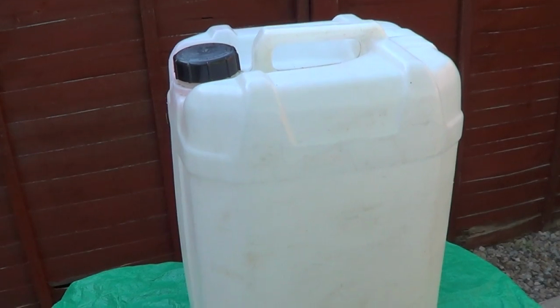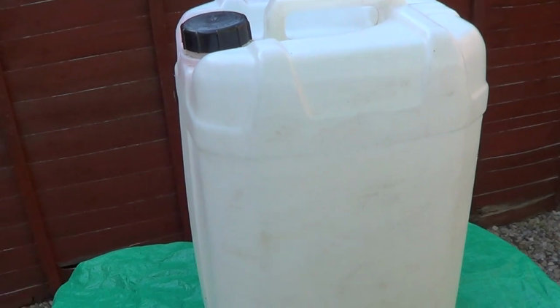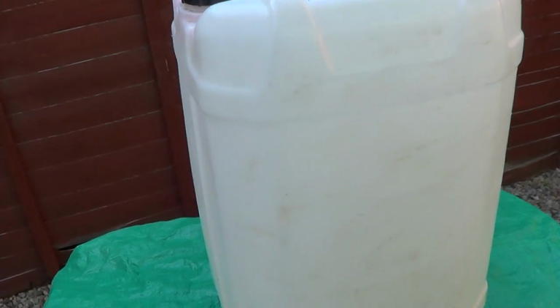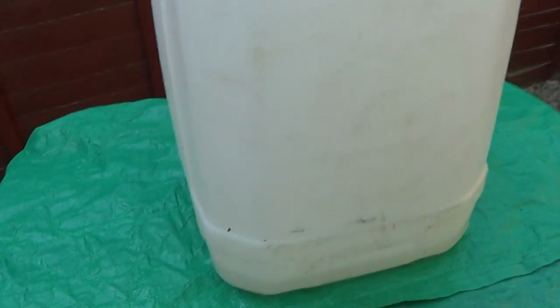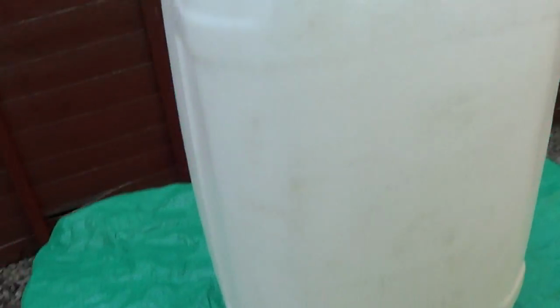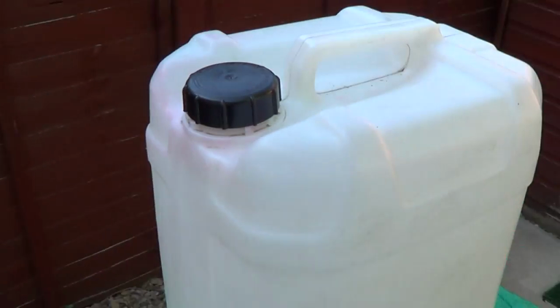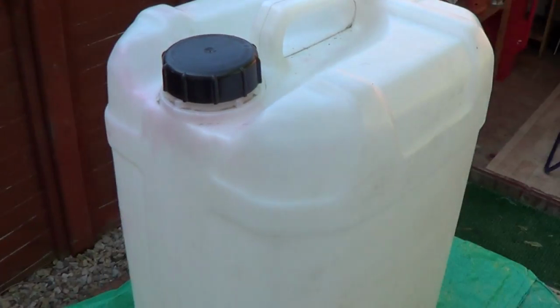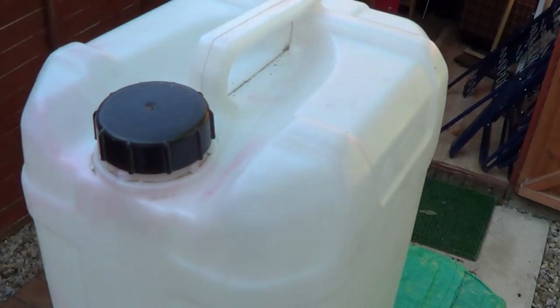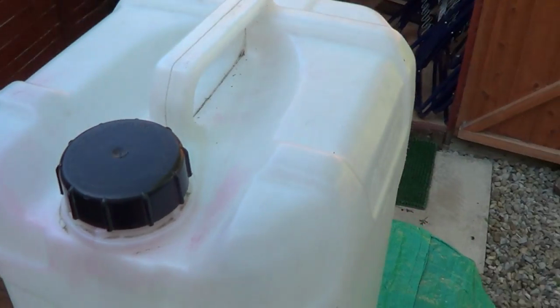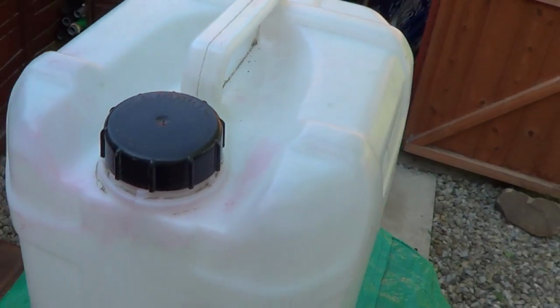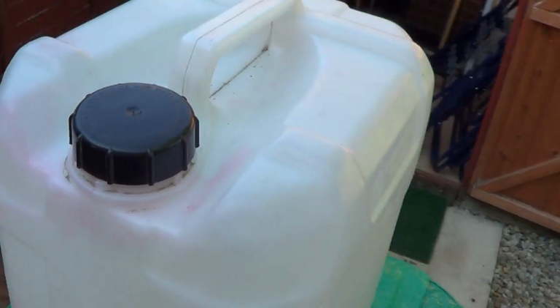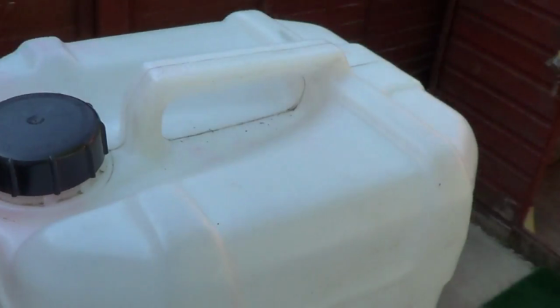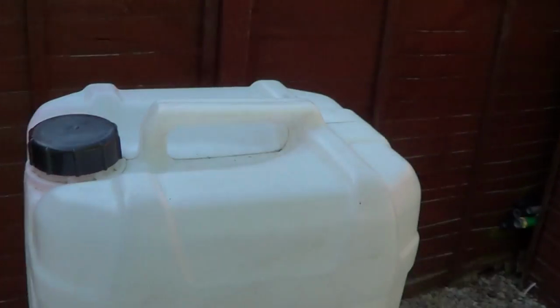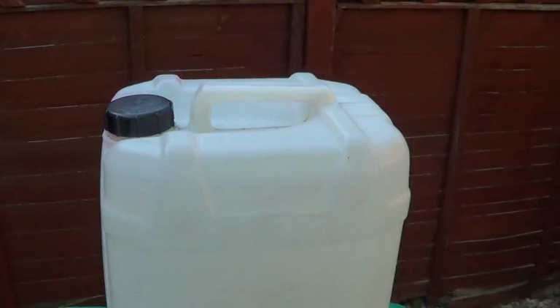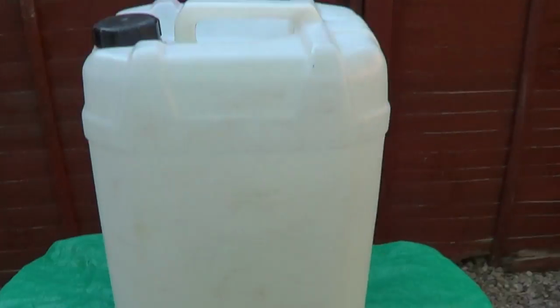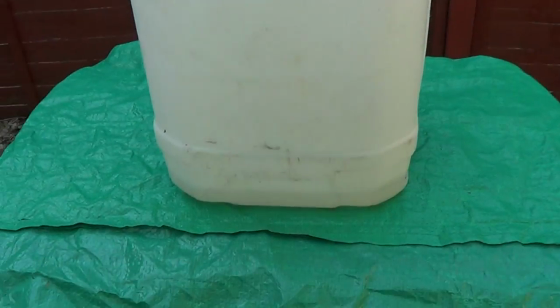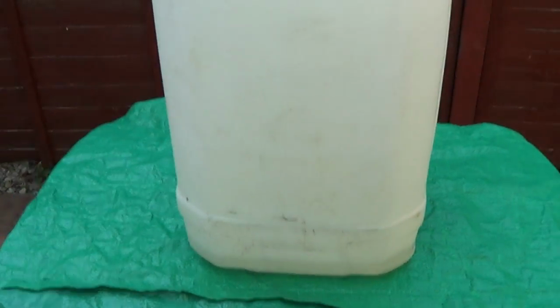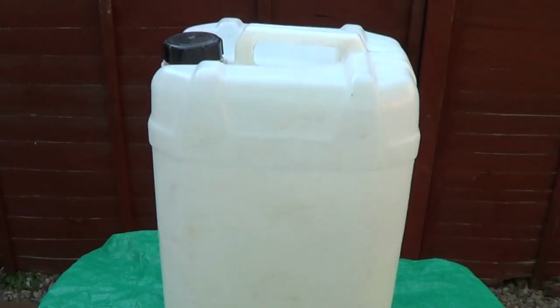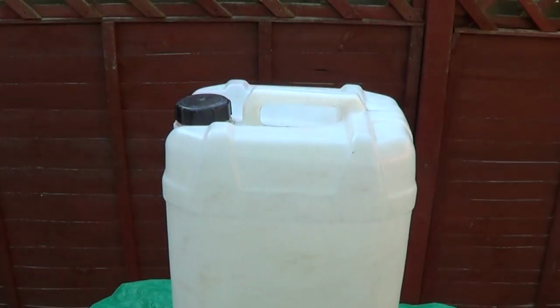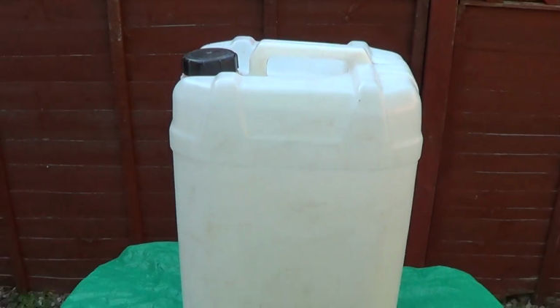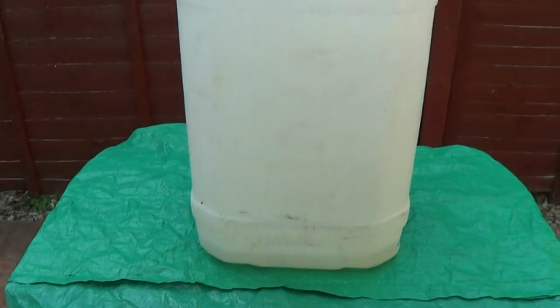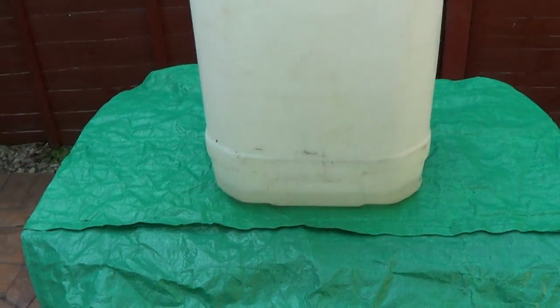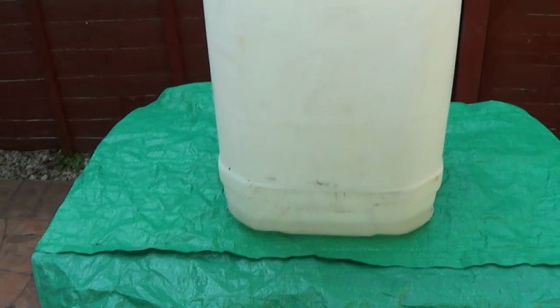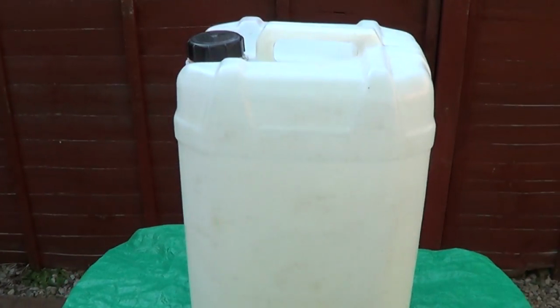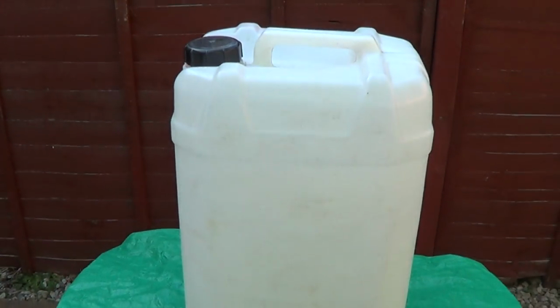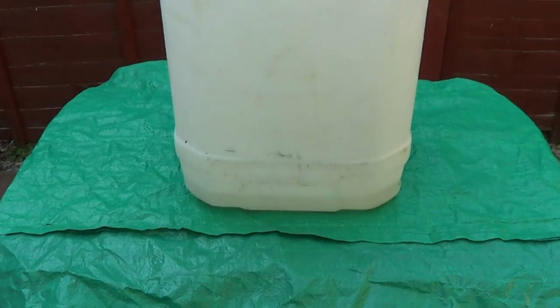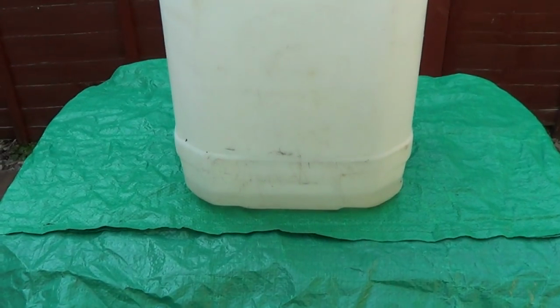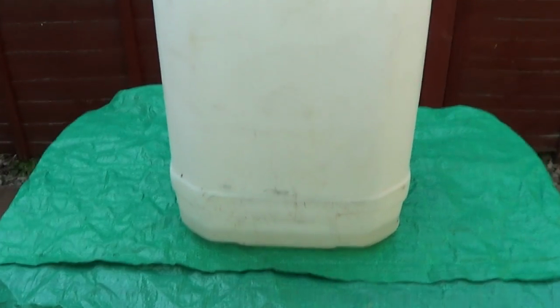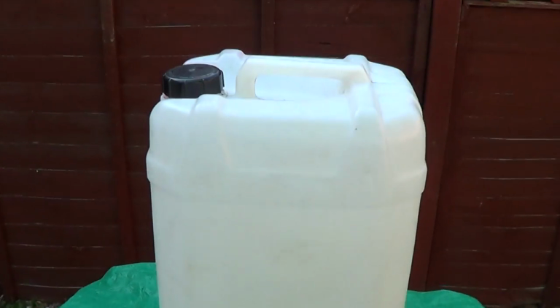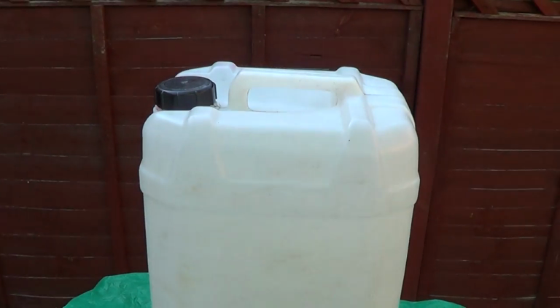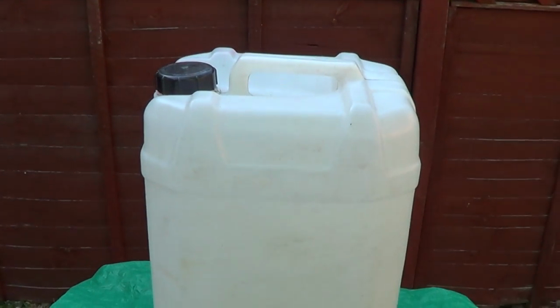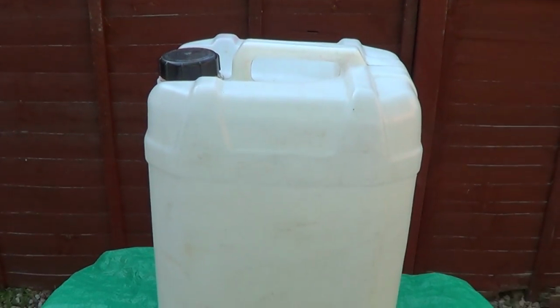To carry the water on your trolley system when you've built it, you're going to need about four of these barrels. They're 25 litres, but I also use 20 litre ones sometimes because they're a bit lighter, but you can also put less water in these larger ones if you want.